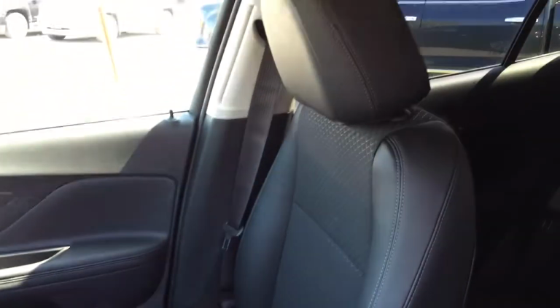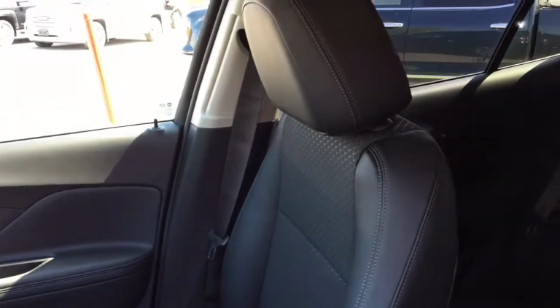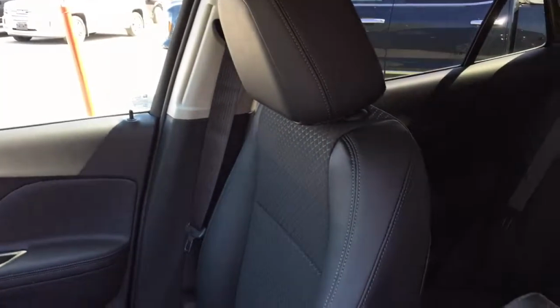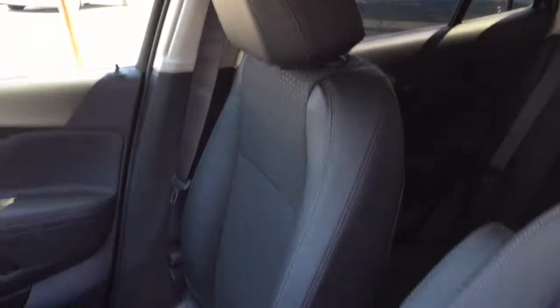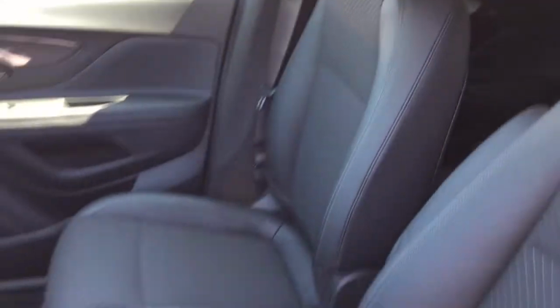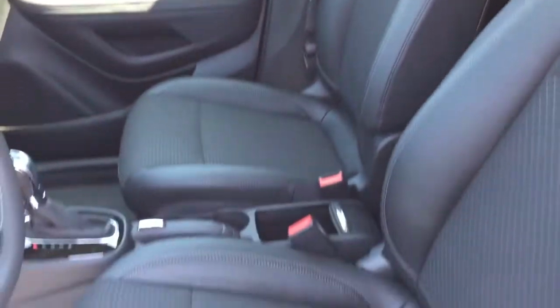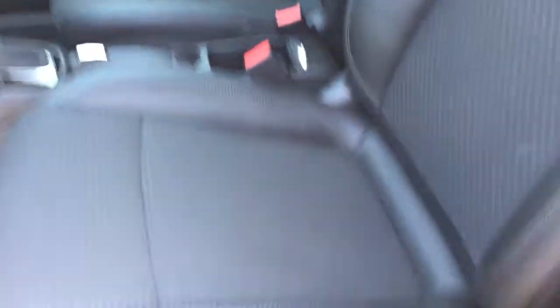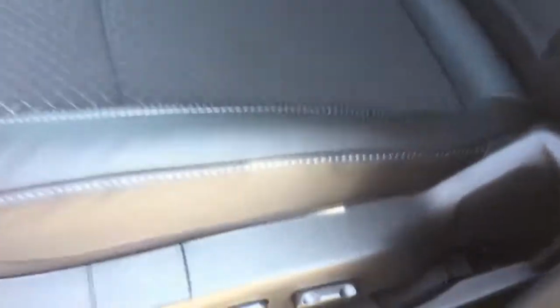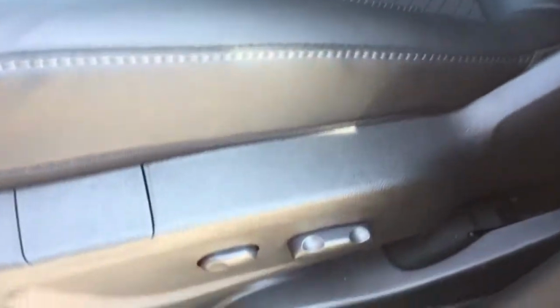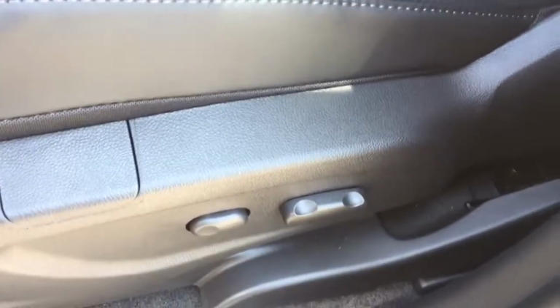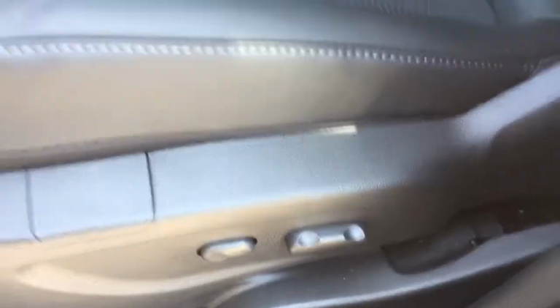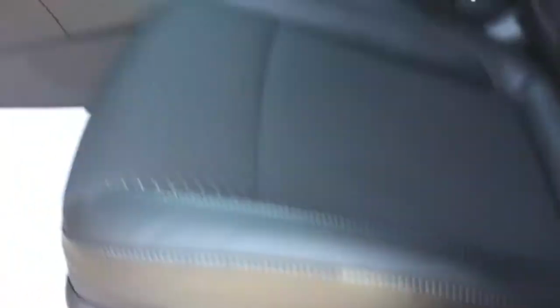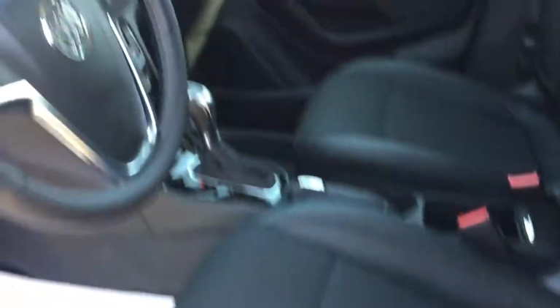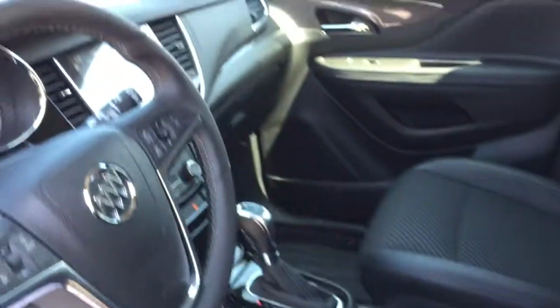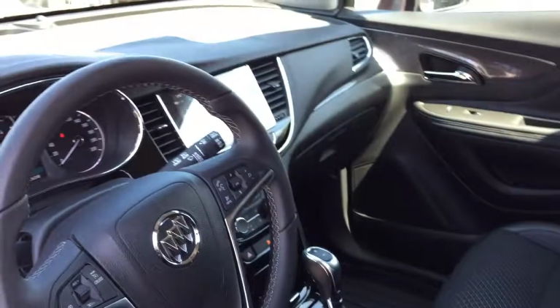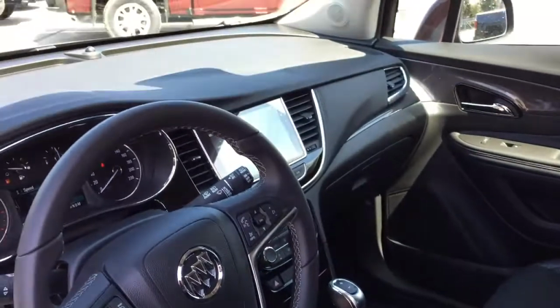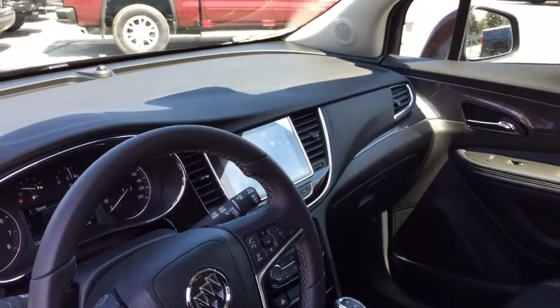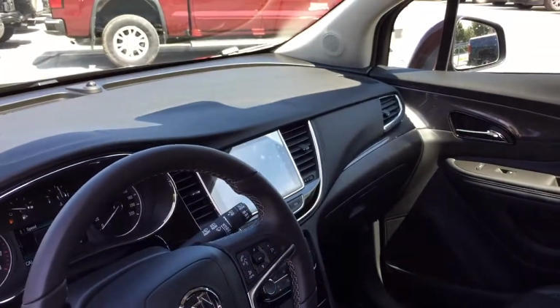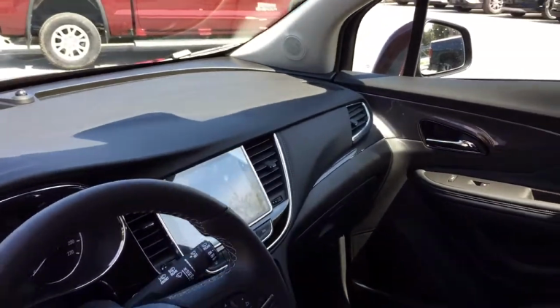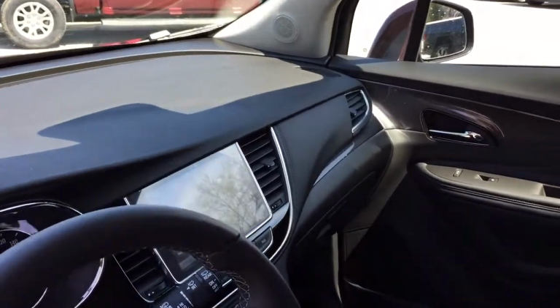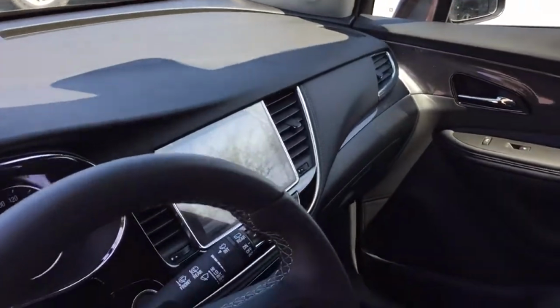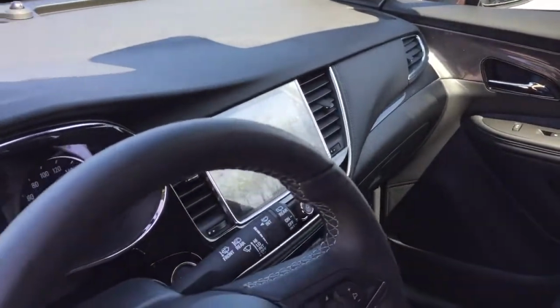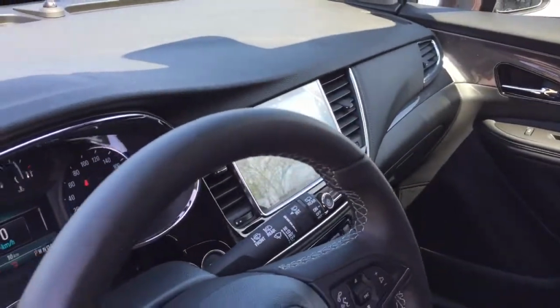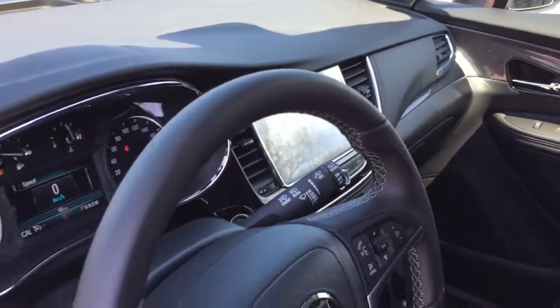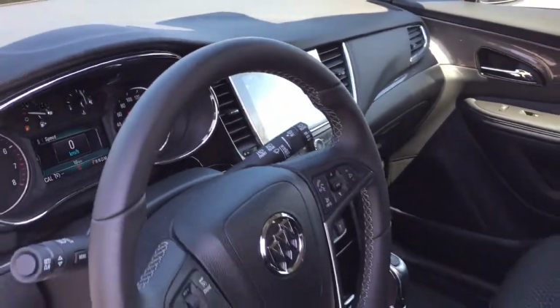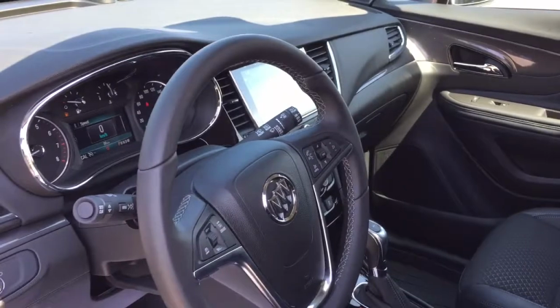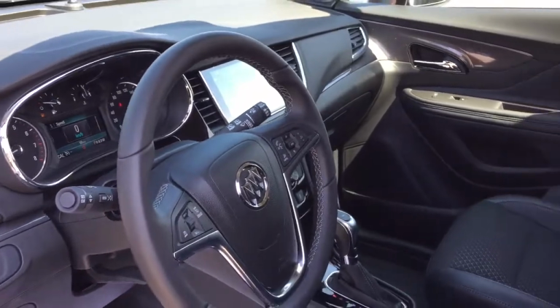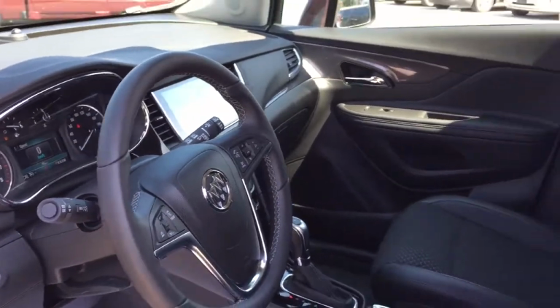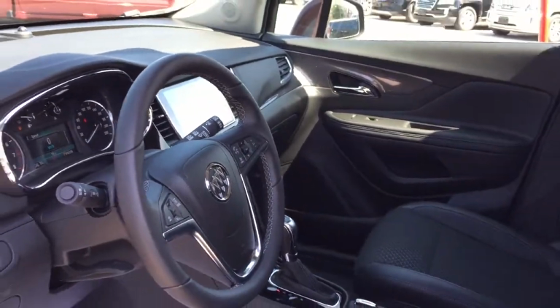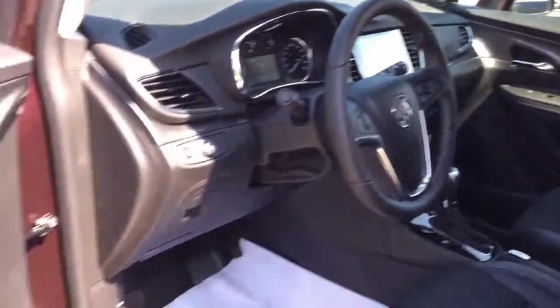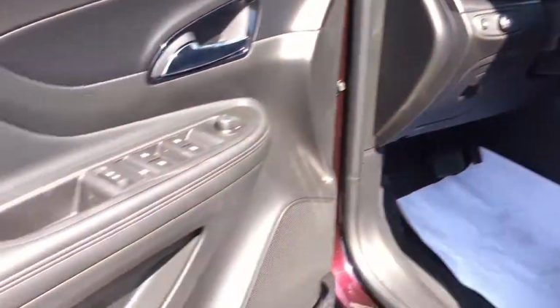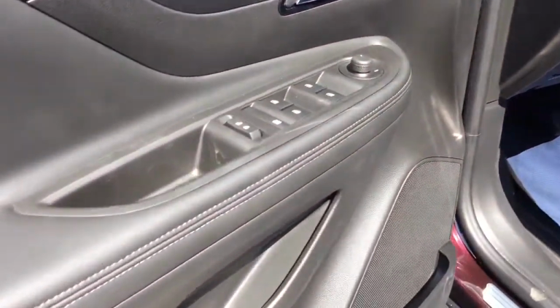Combination cloth and leather upholstery in this one. 6-way driver adjustable seat with lumbar support. We're going to take a look around this brand new redesigned Encore, see what's included and where everything is located, starting over here on the left.